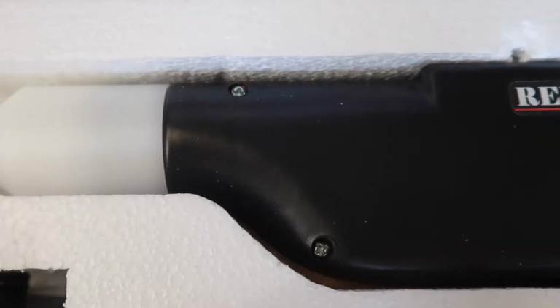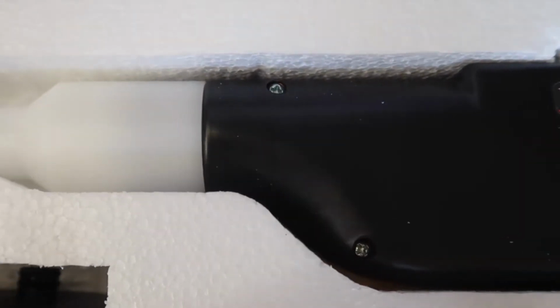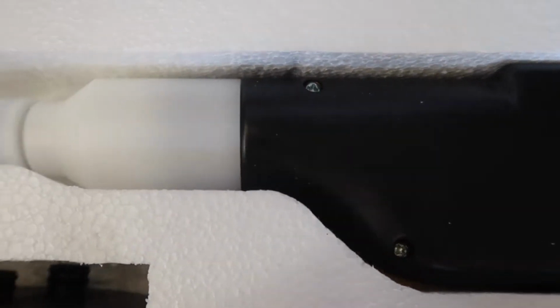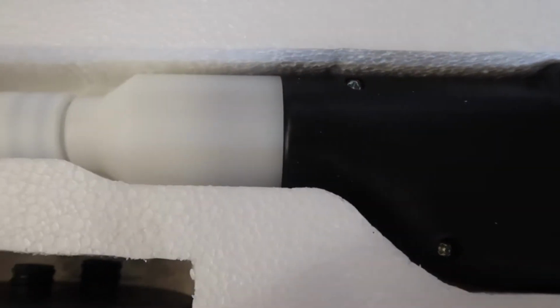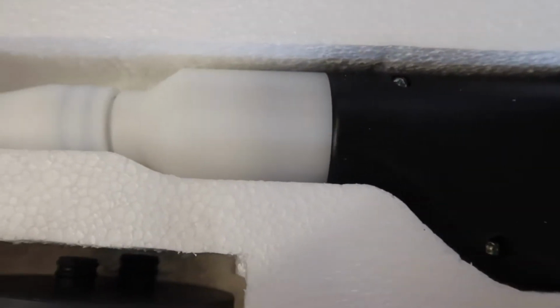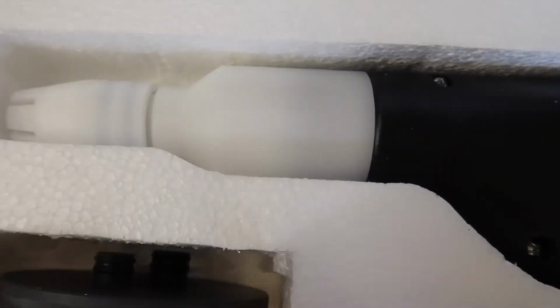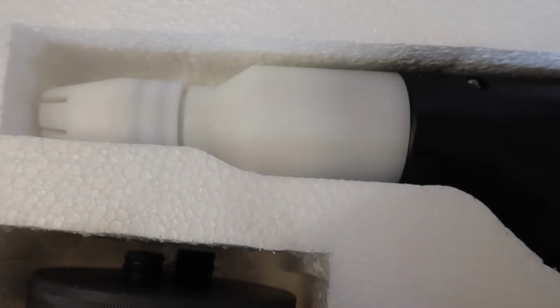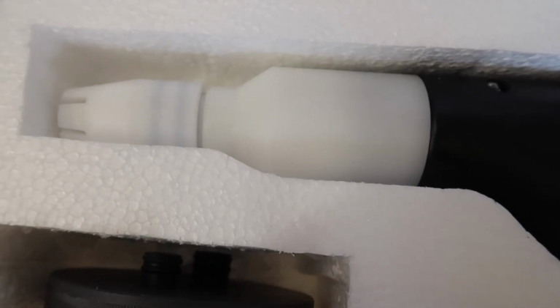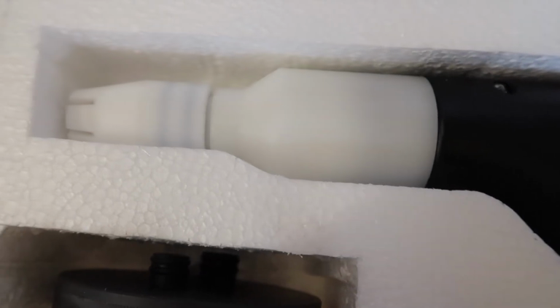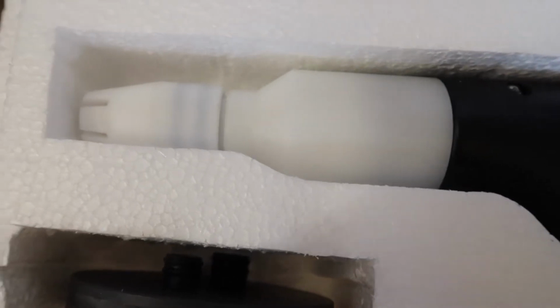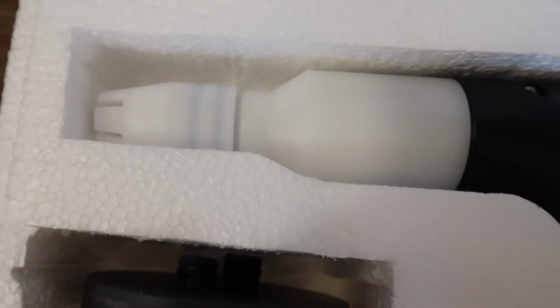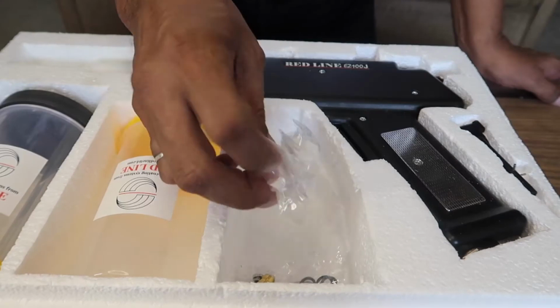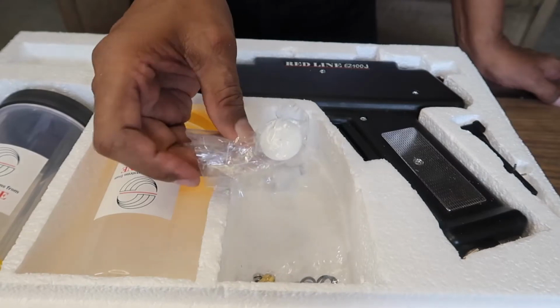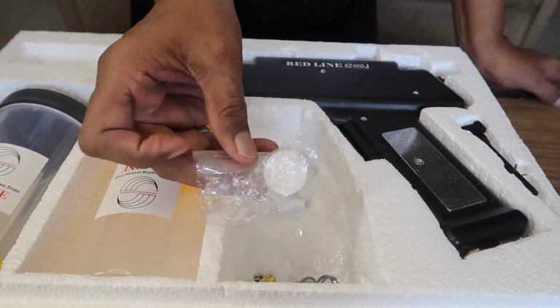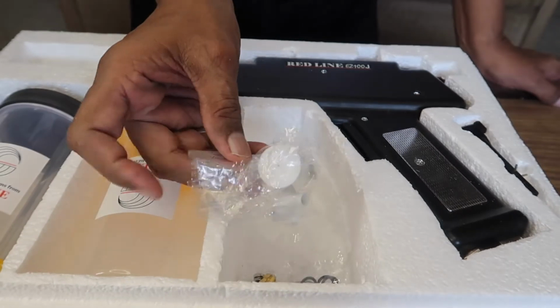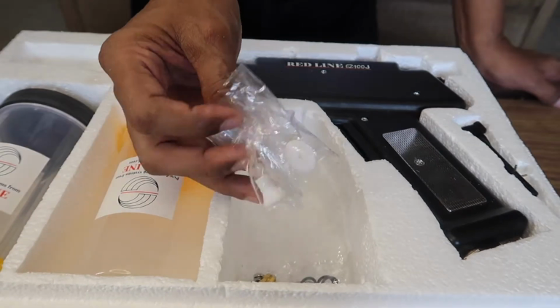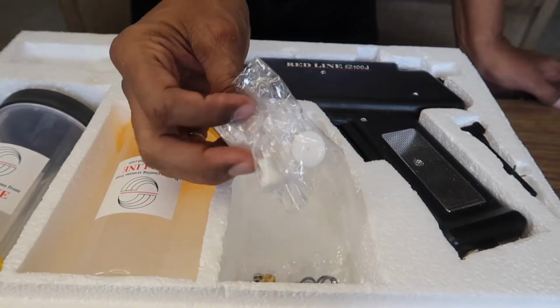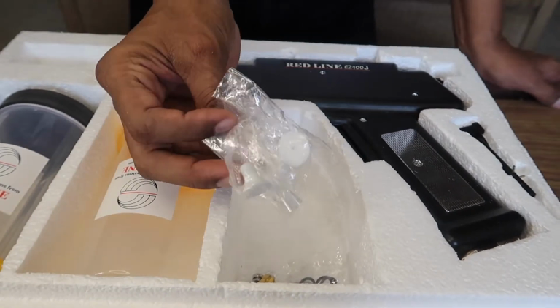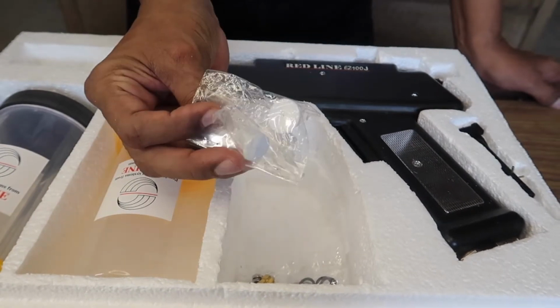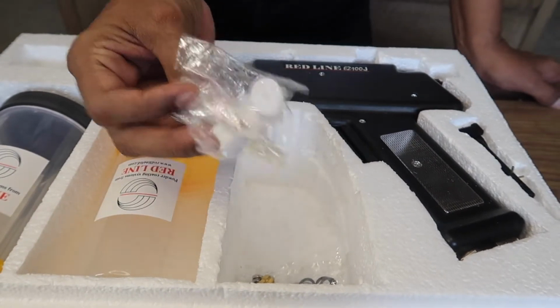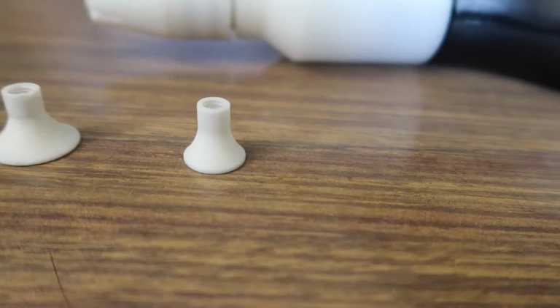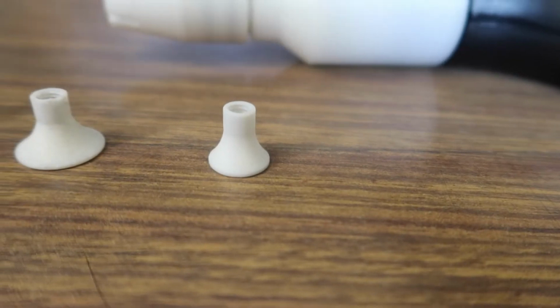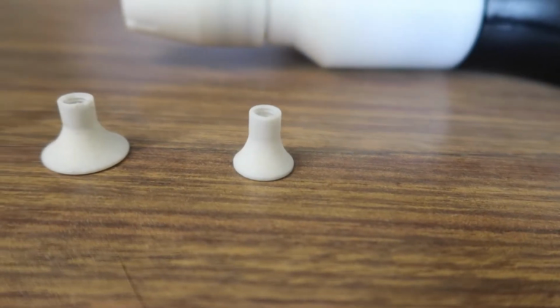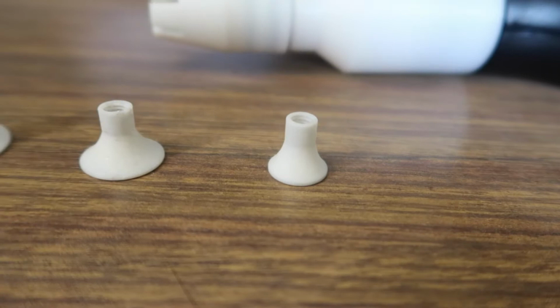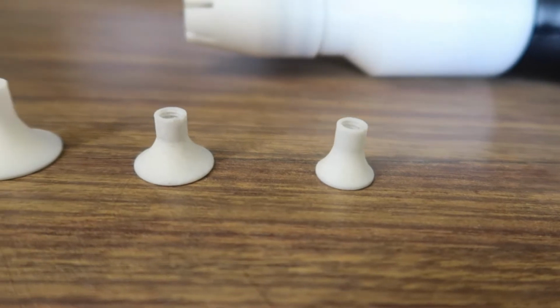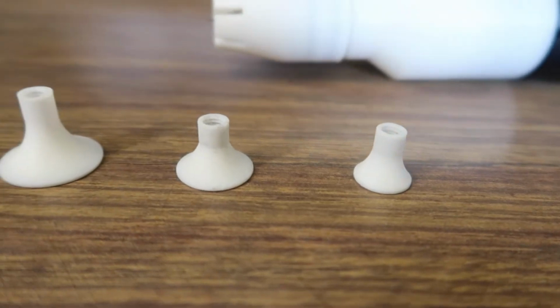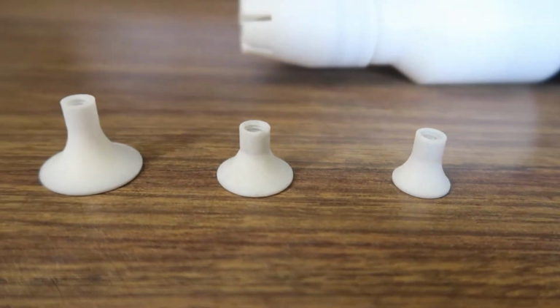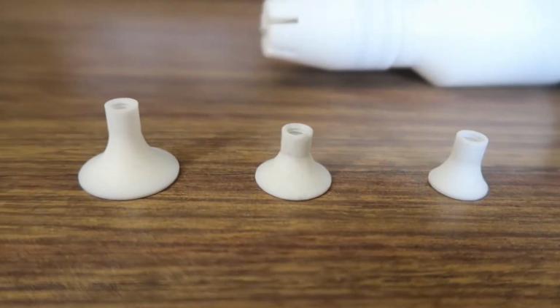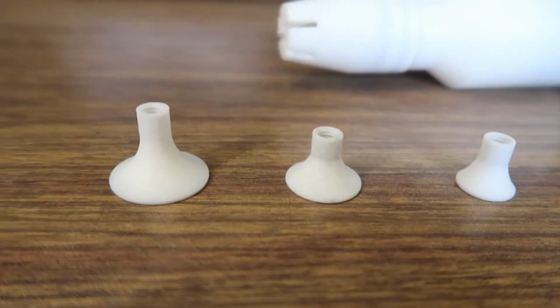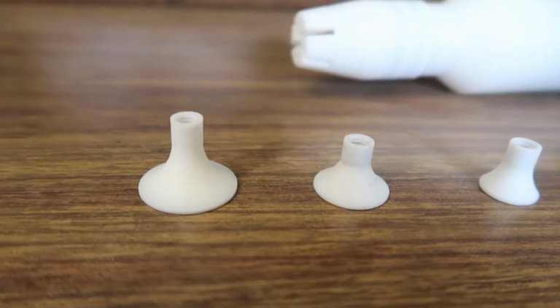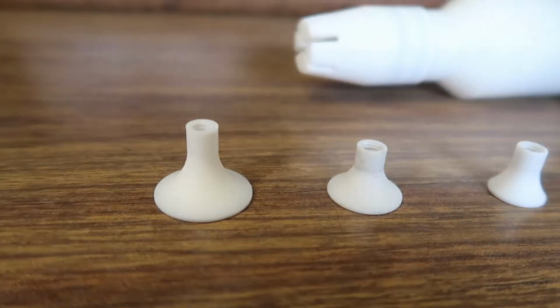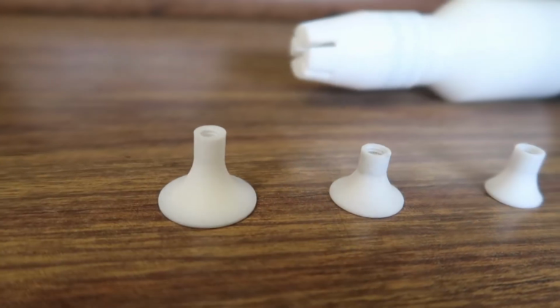Along with the one StarJet nozzle already fitted into the gun, you'll also get three additional round diffusers: the 15mm, the 20mm, and the 25mm.